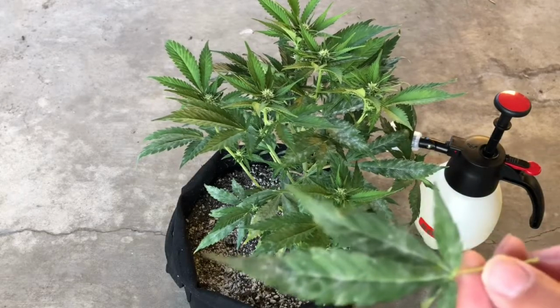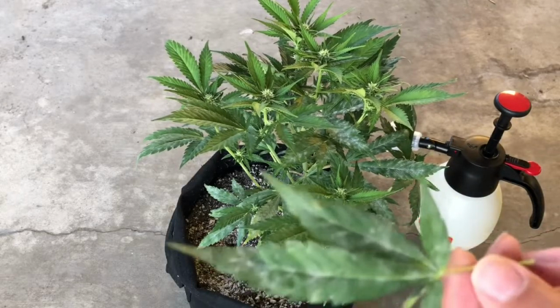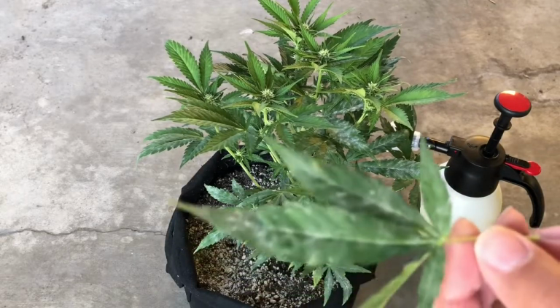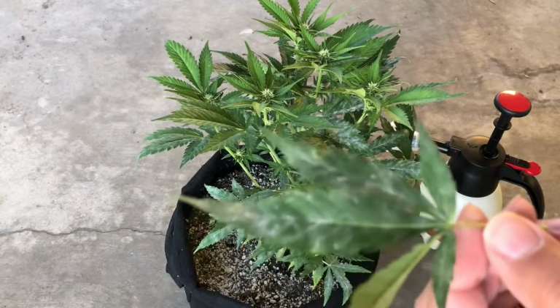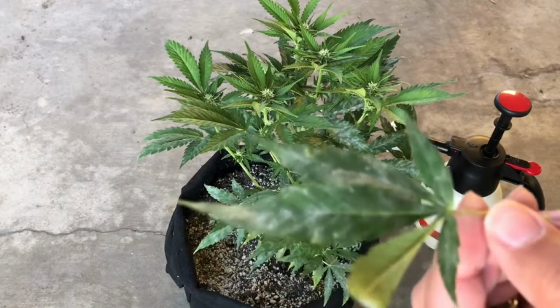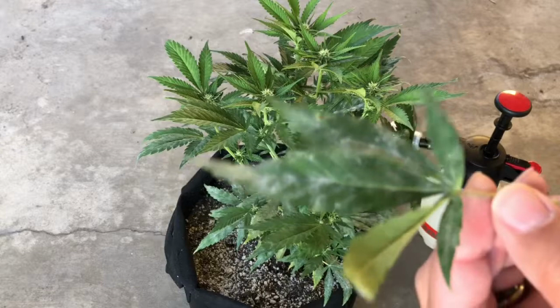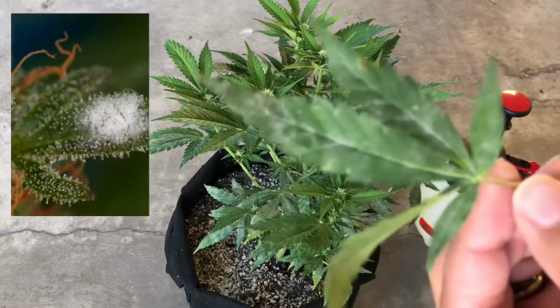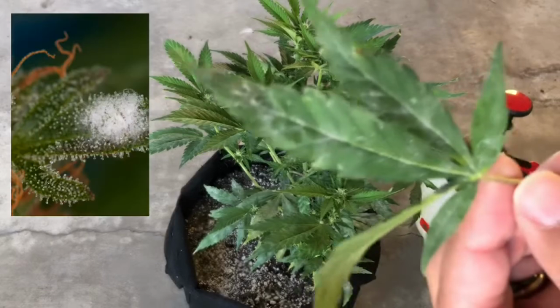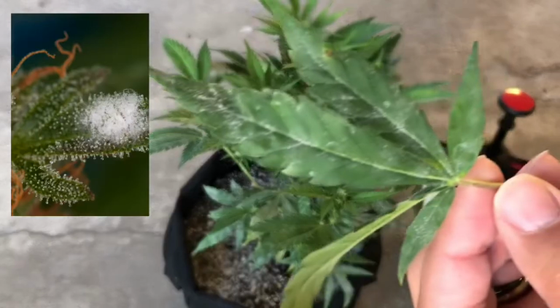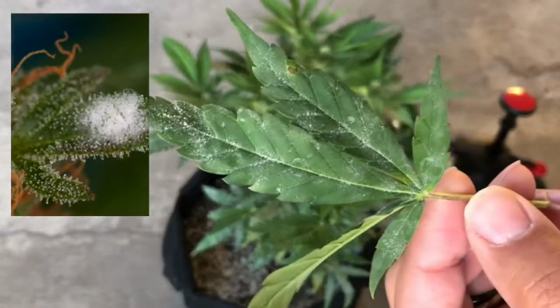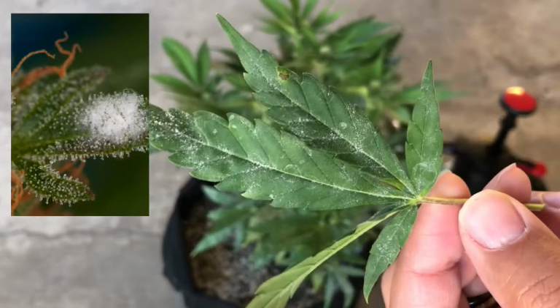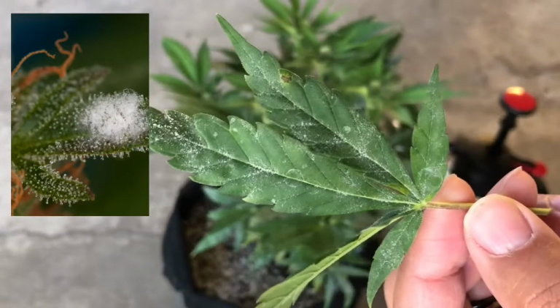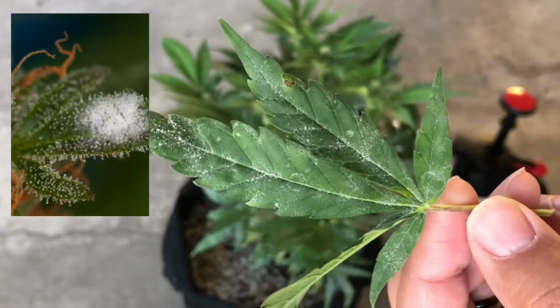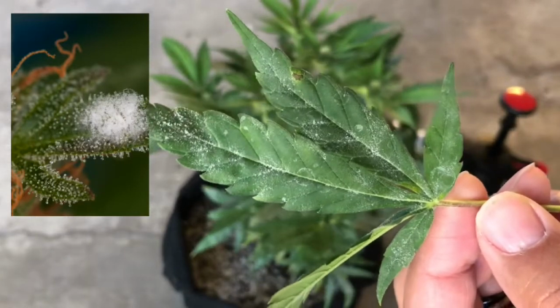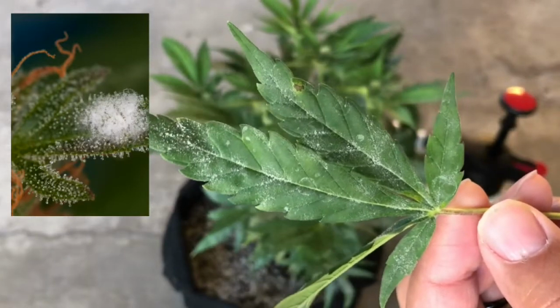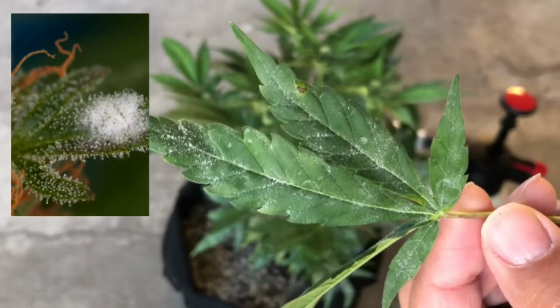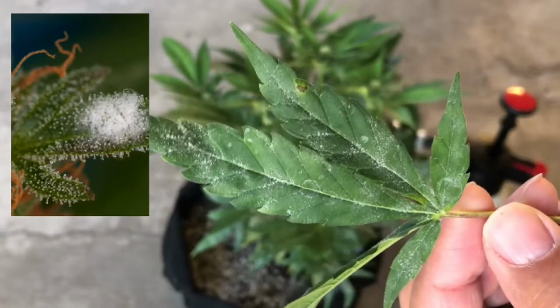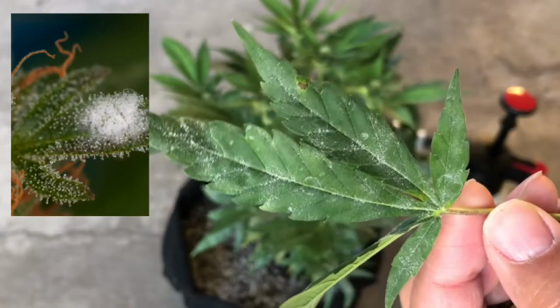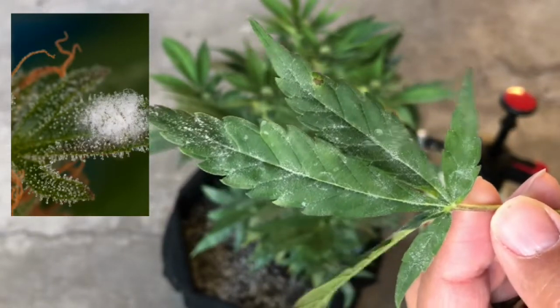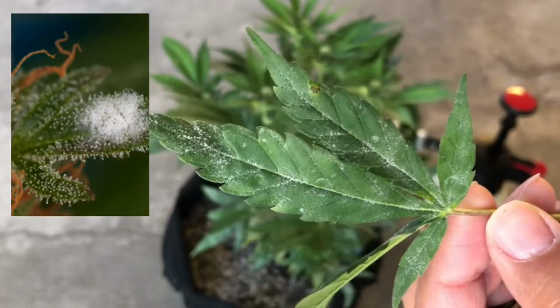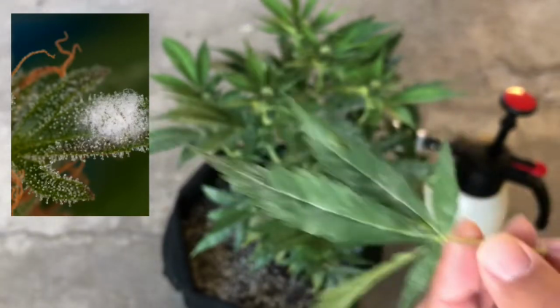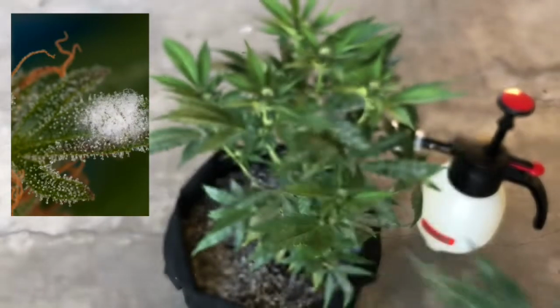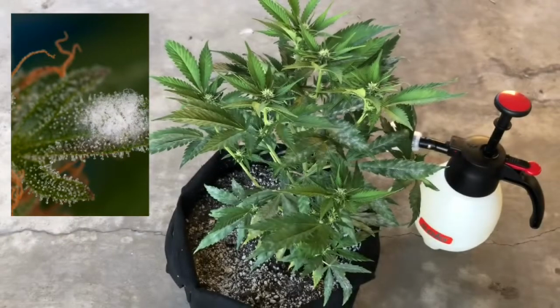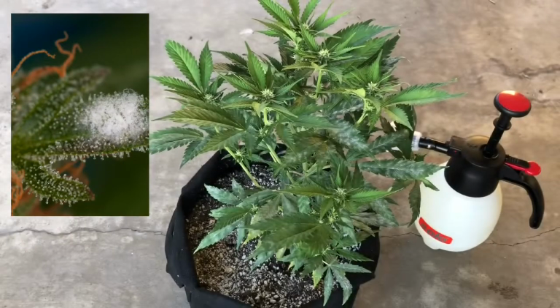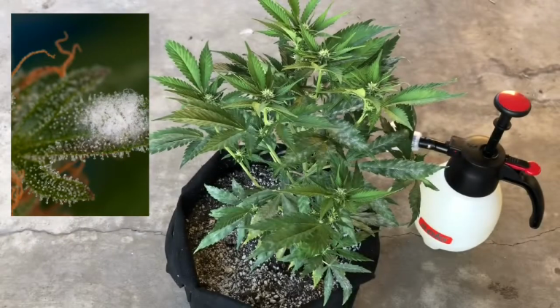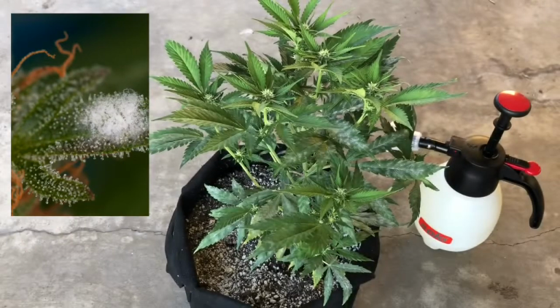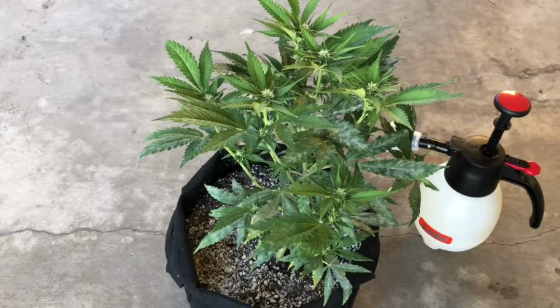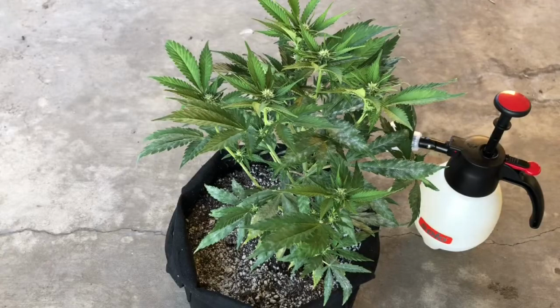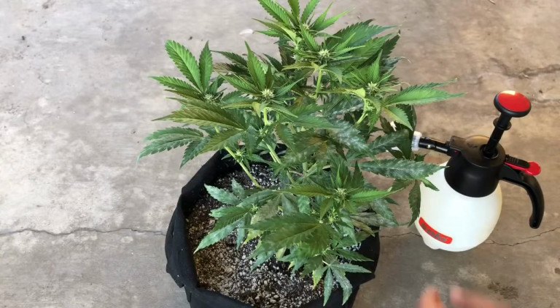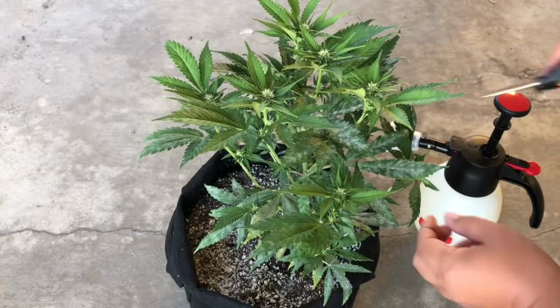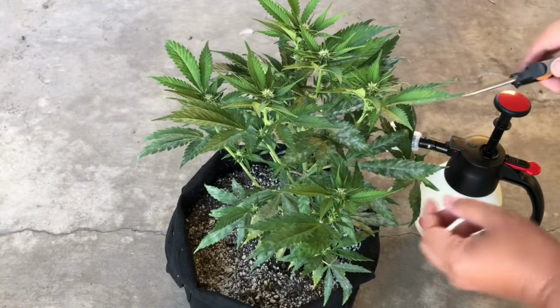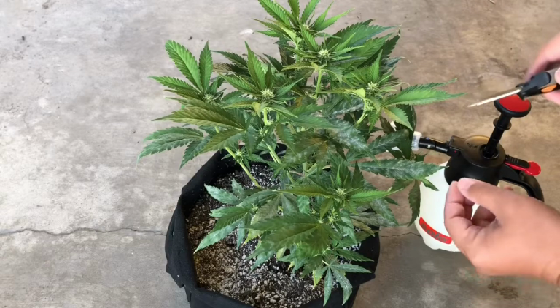Because if it is on your buds, you're going to need to destroy any buds that have white powdery mildew on them.